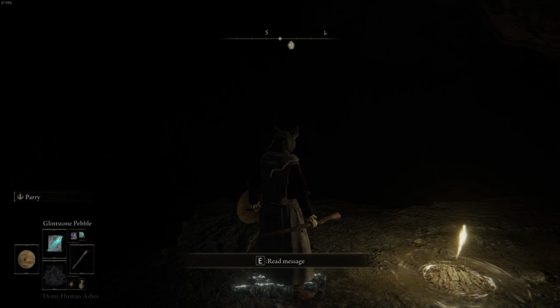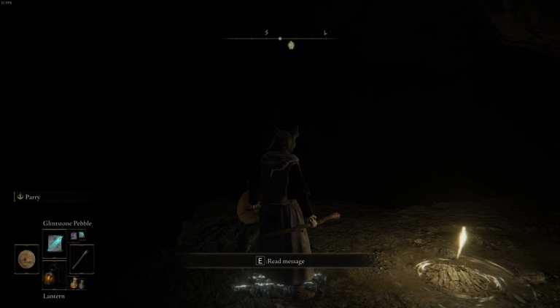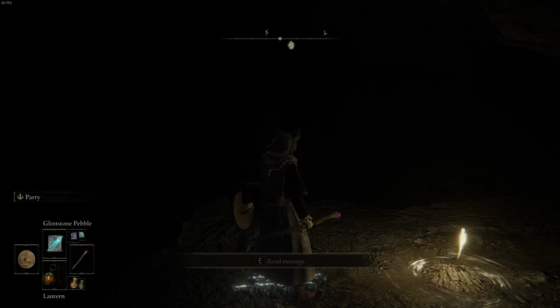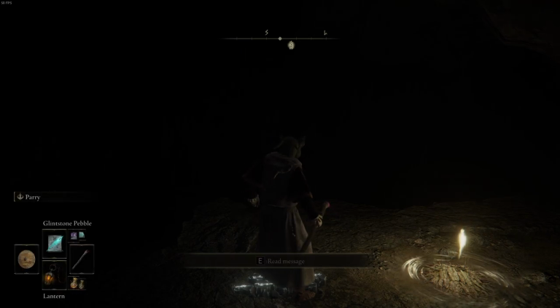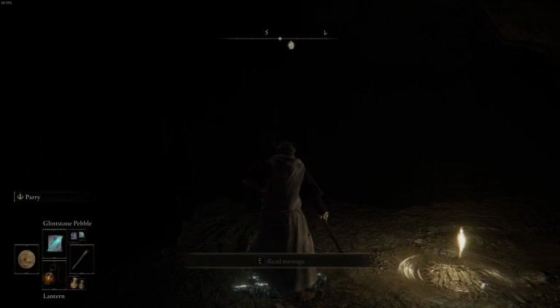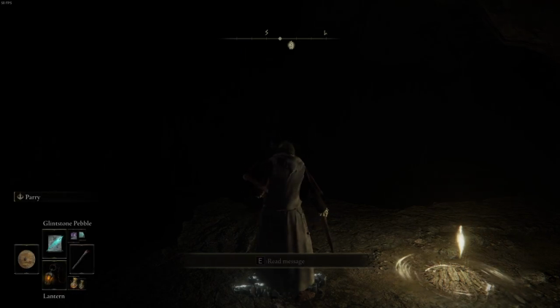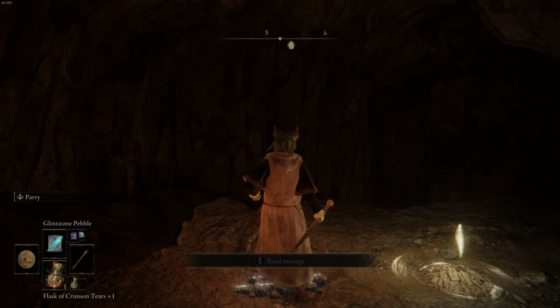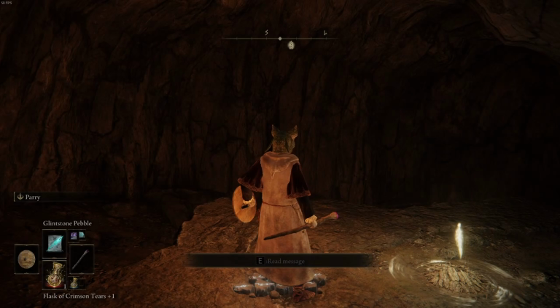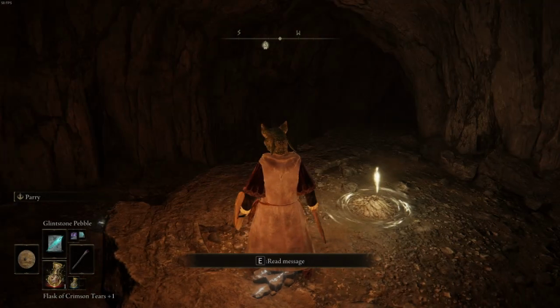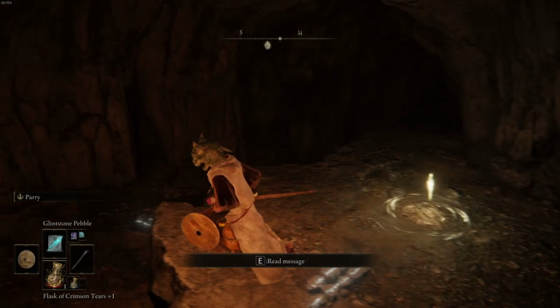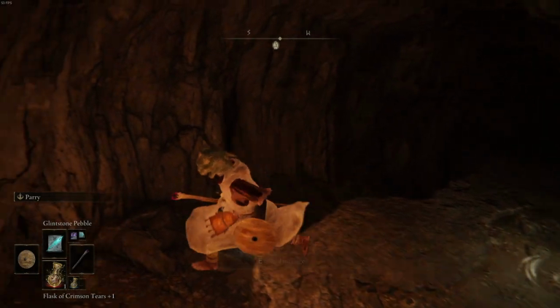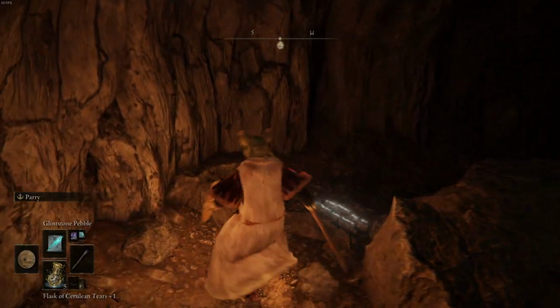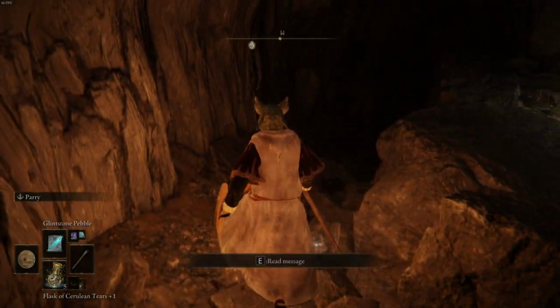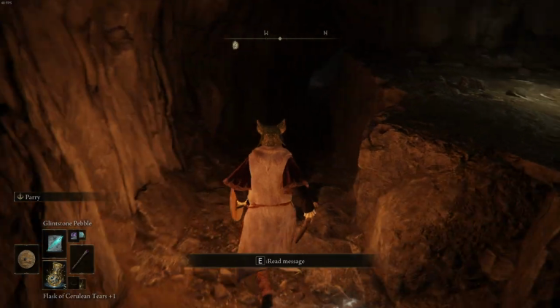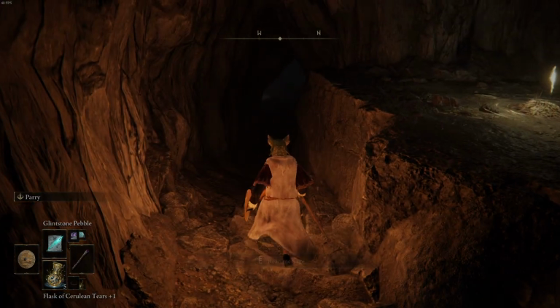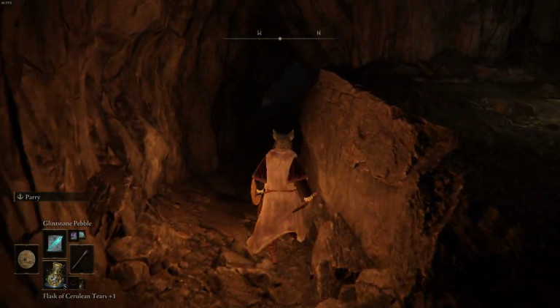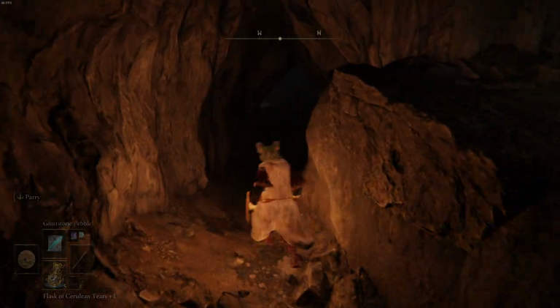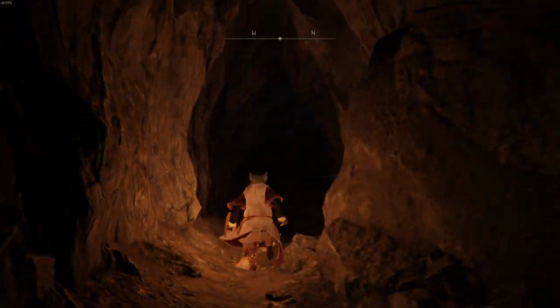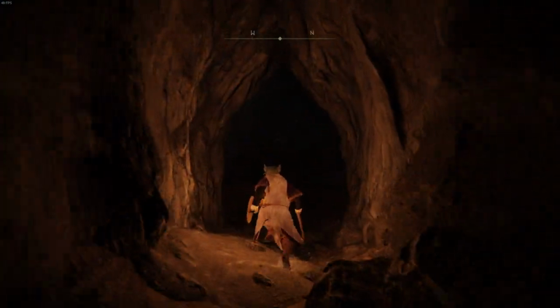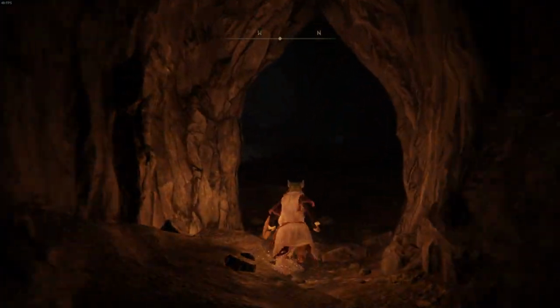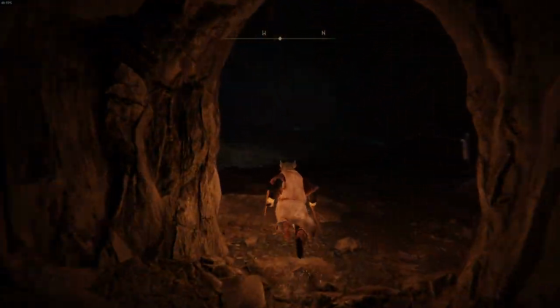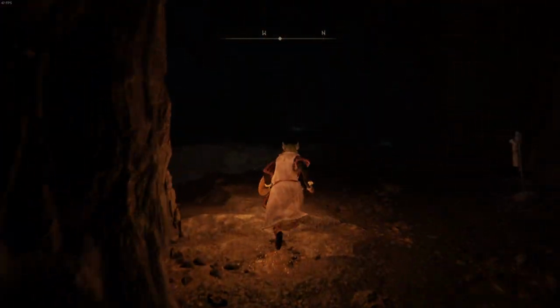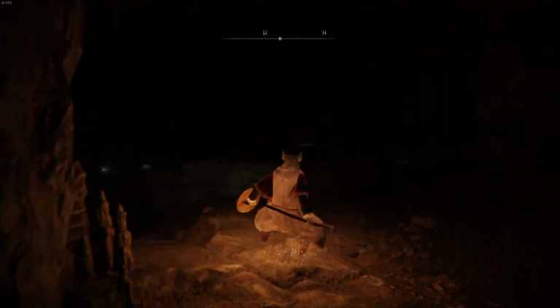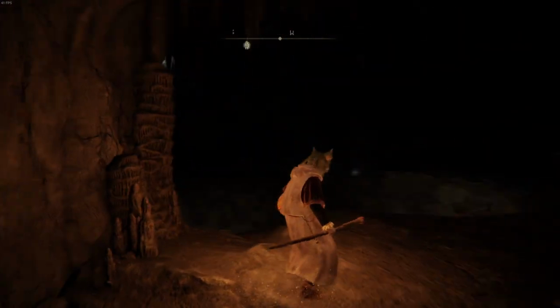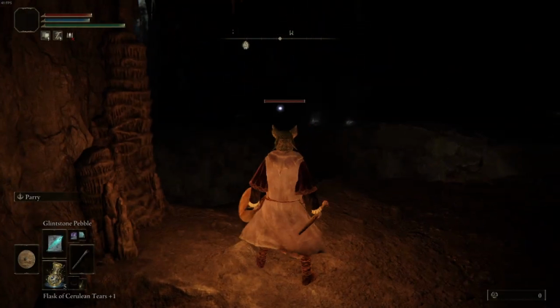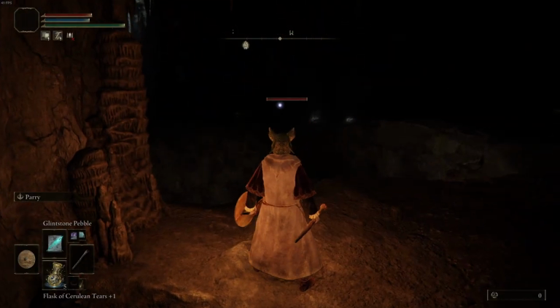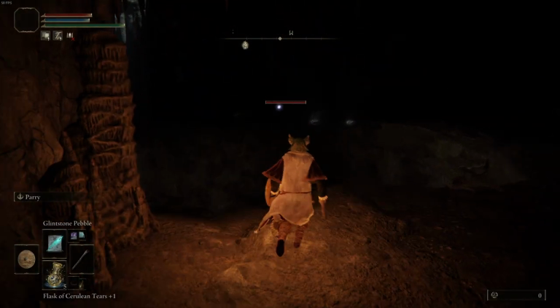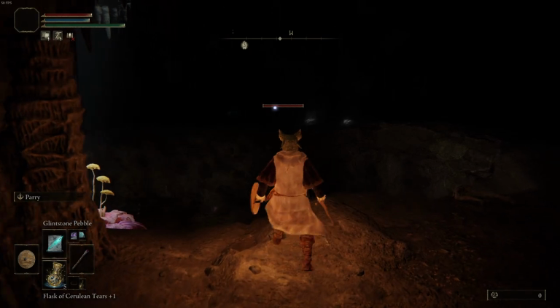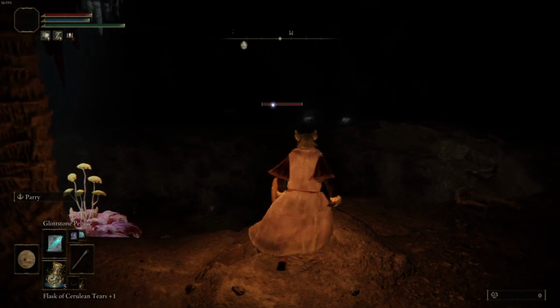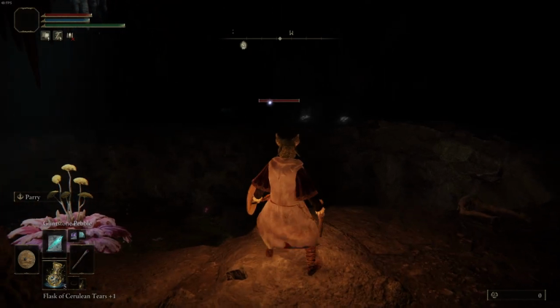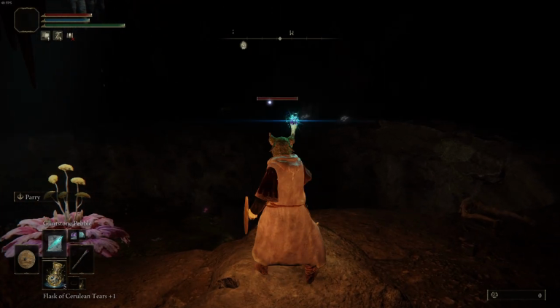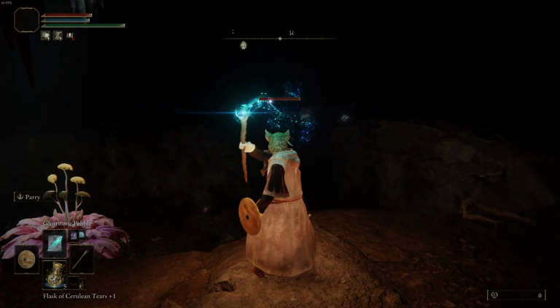Make sure you've packed your AA batteries for a torch, because it does get dark in this cave. Make sure to deal with the bat hiding in the shadows just across from the starting area, and then move on.